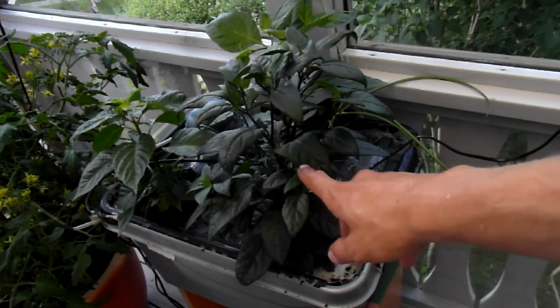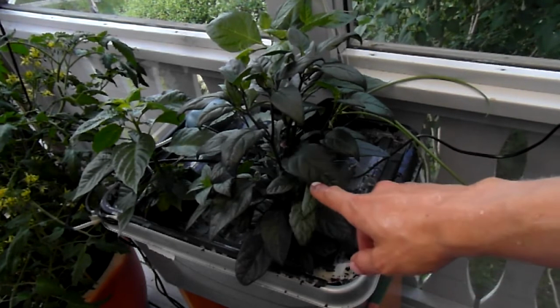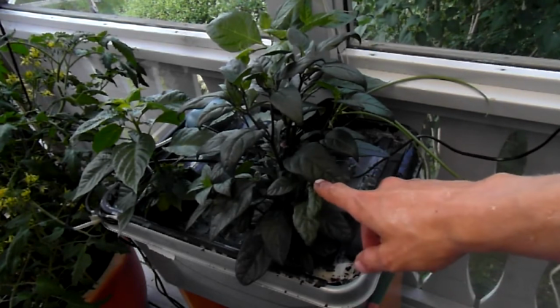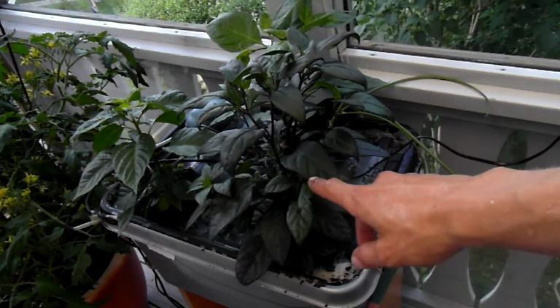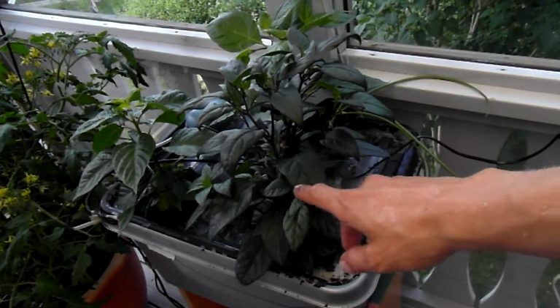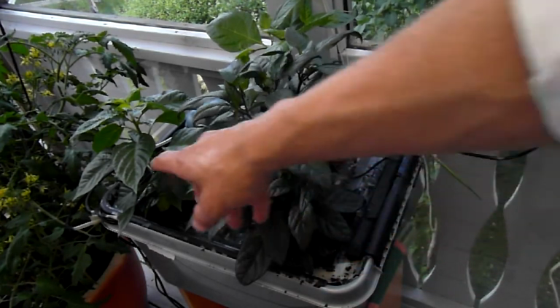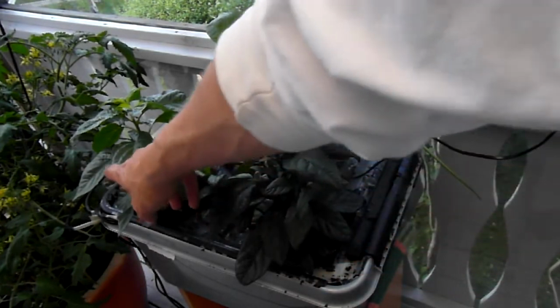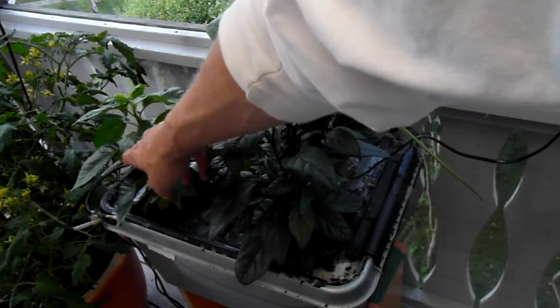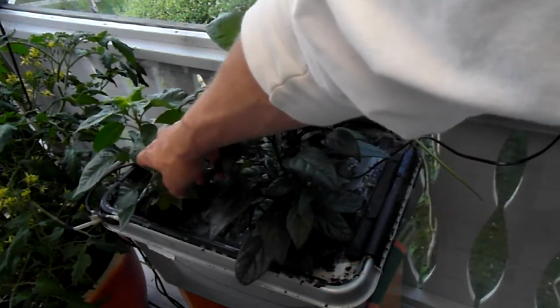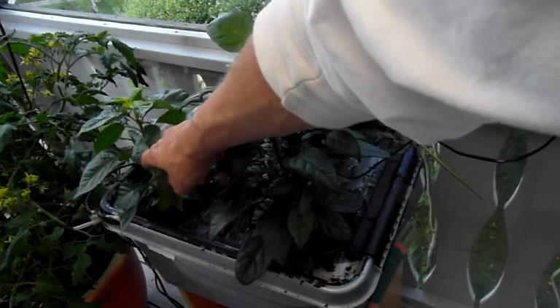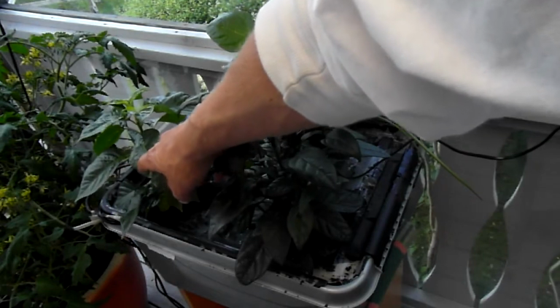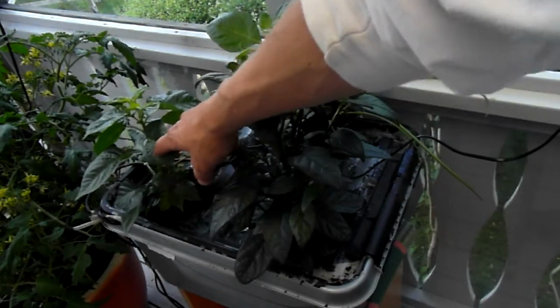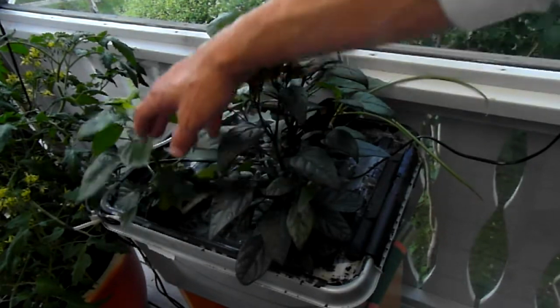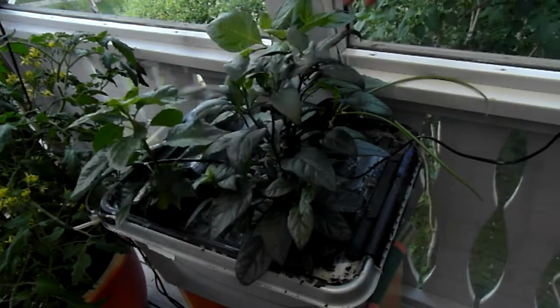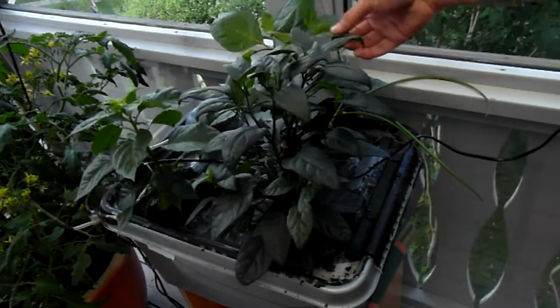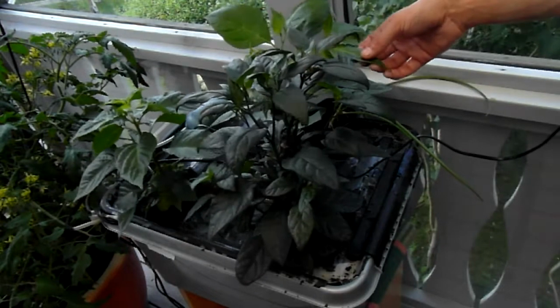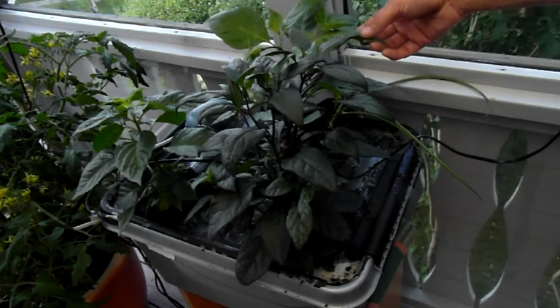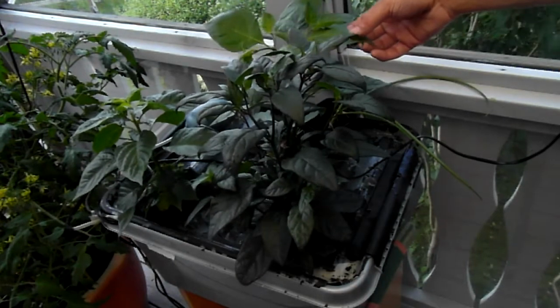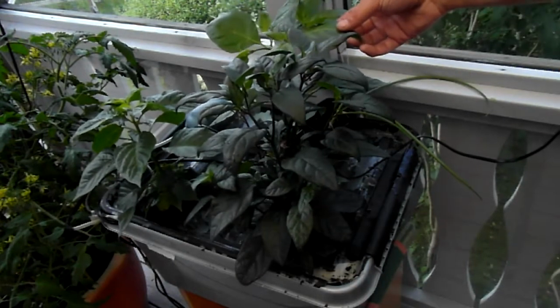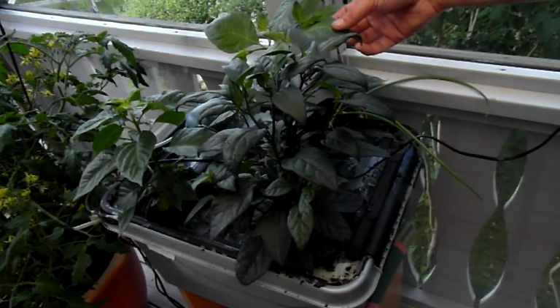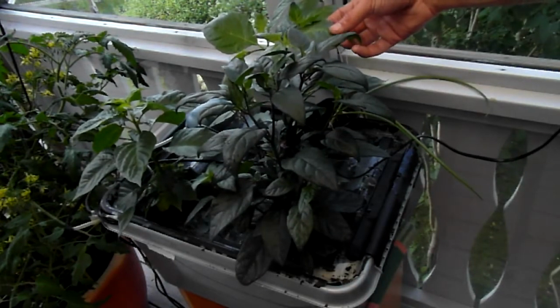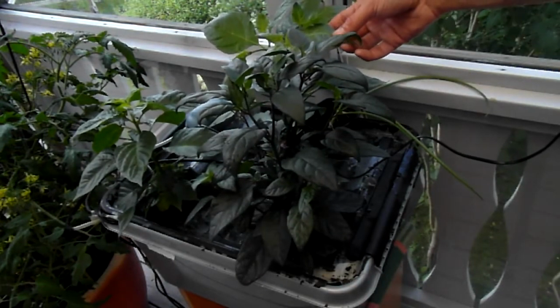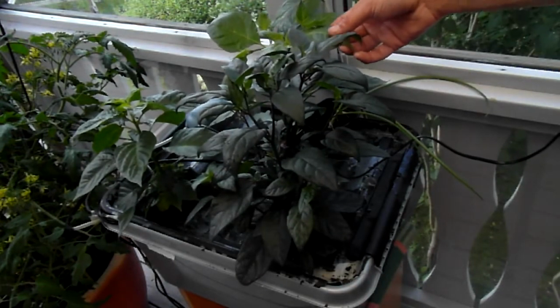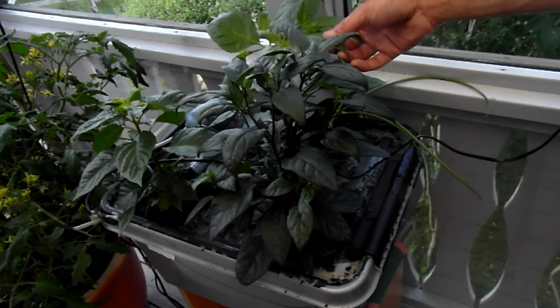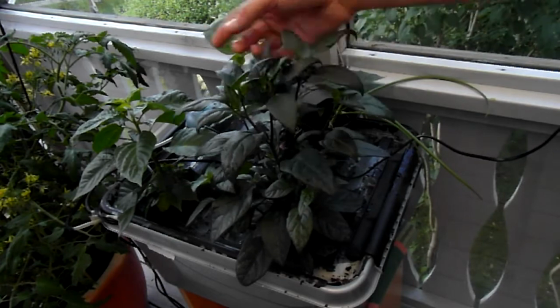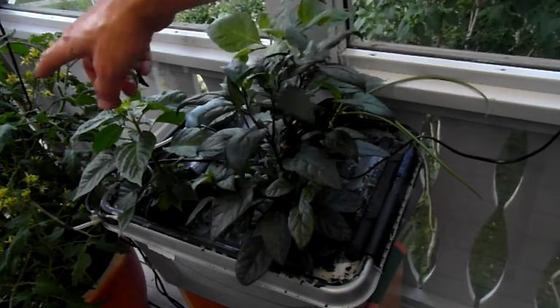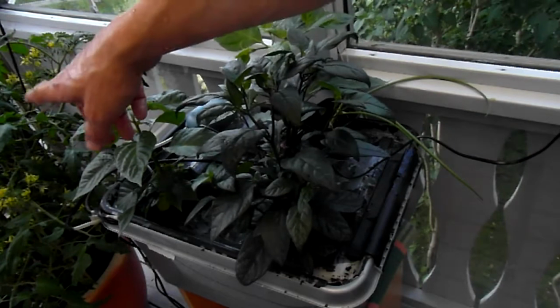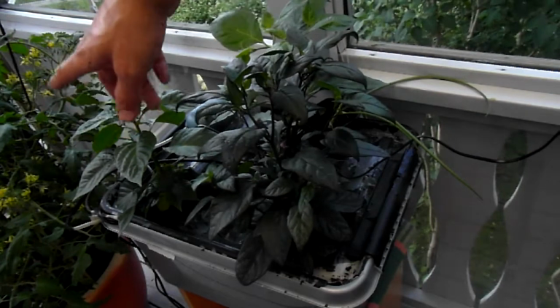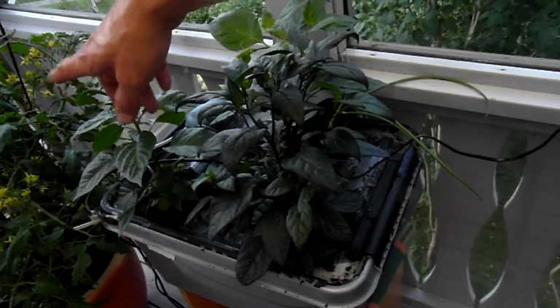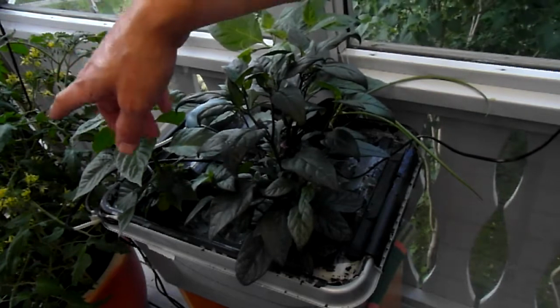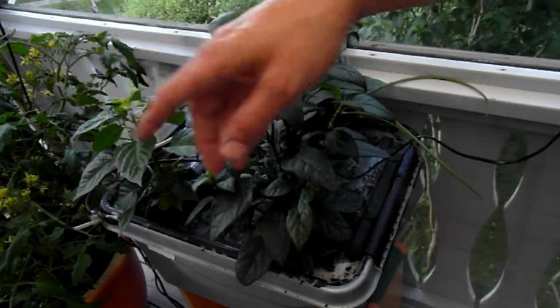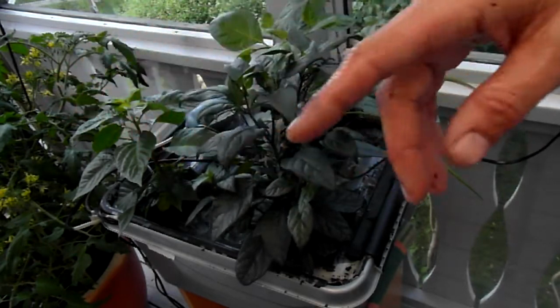This is the royal black or red habanero and orange scotch bonnet right here, and this is one of those red and green striped tomatoes.